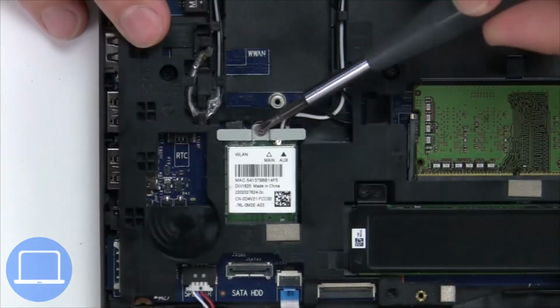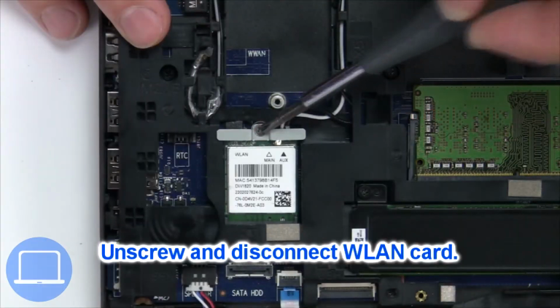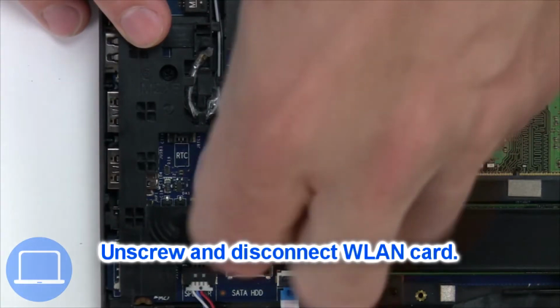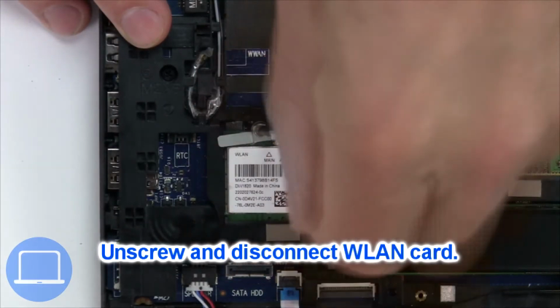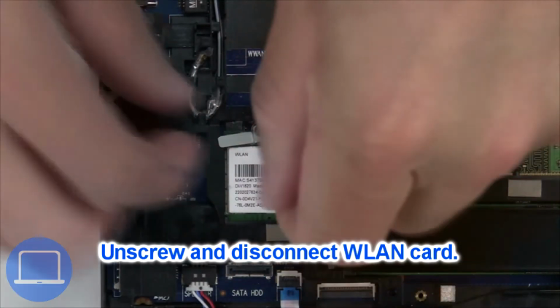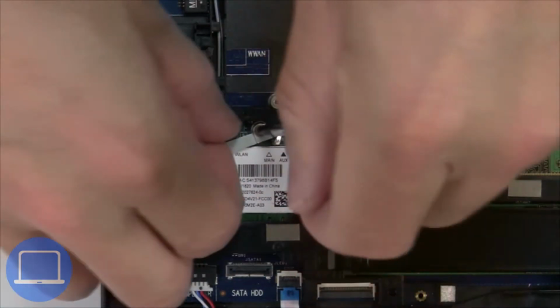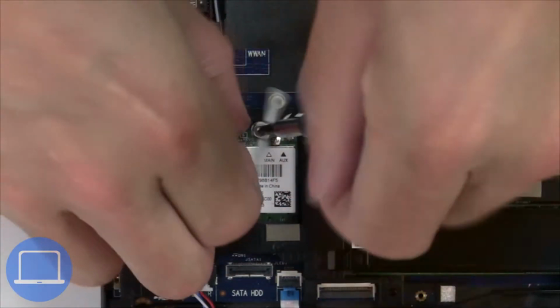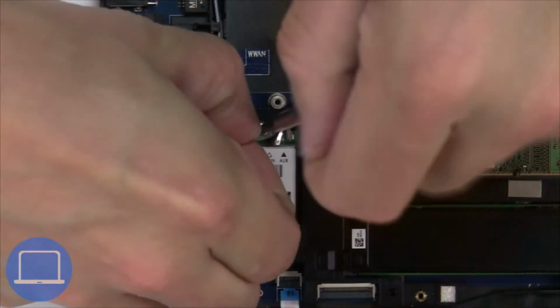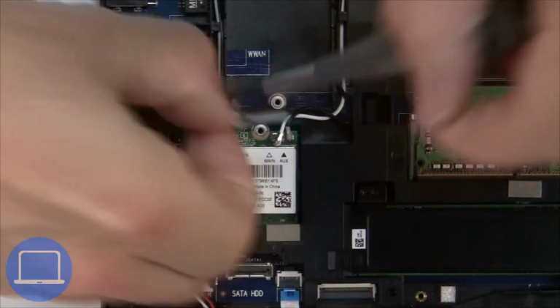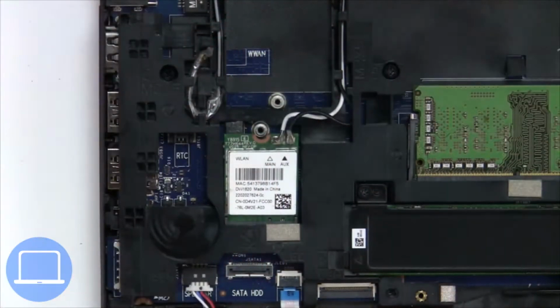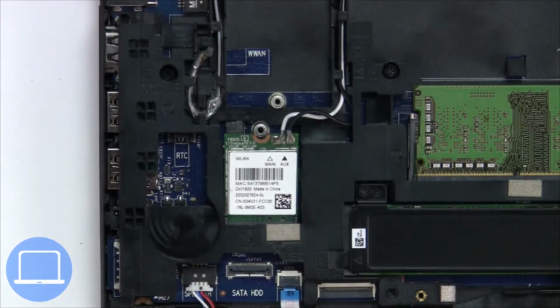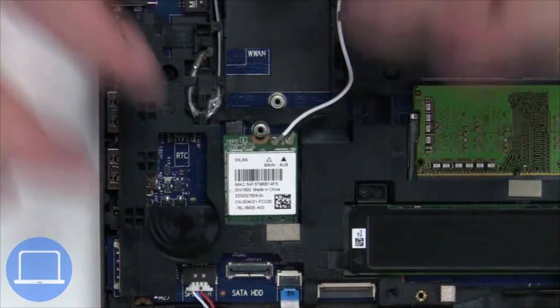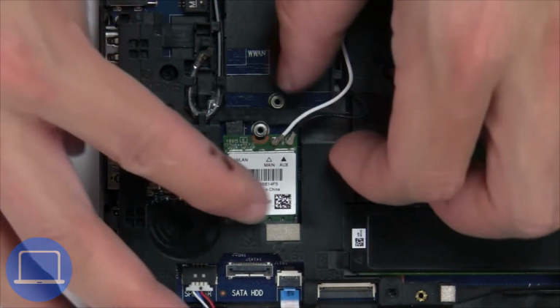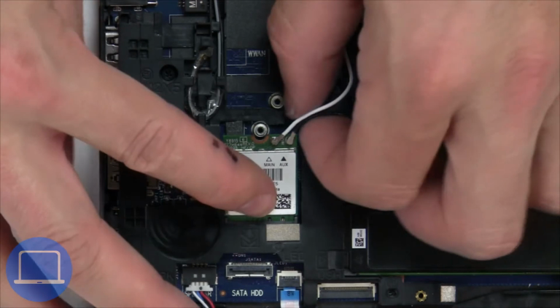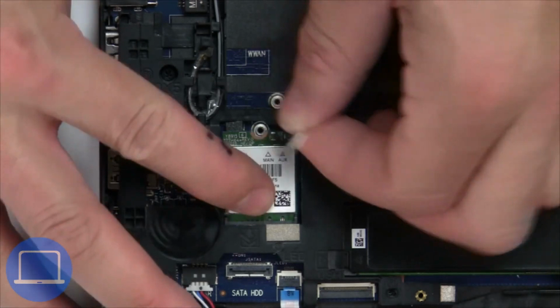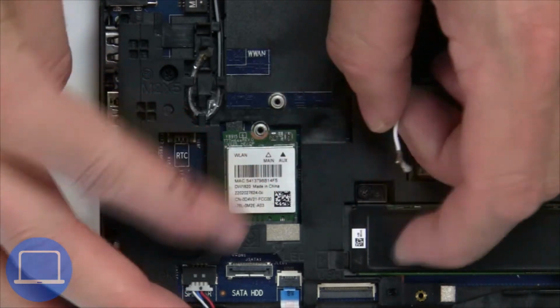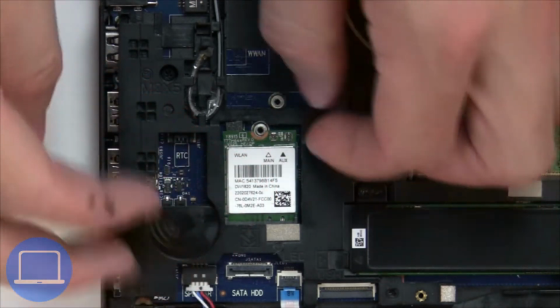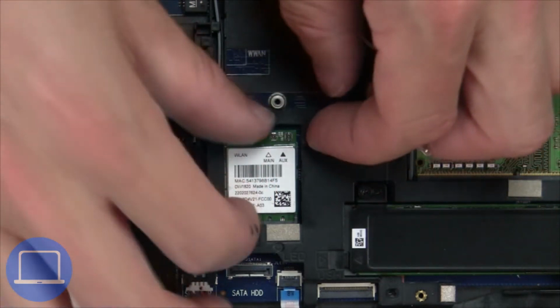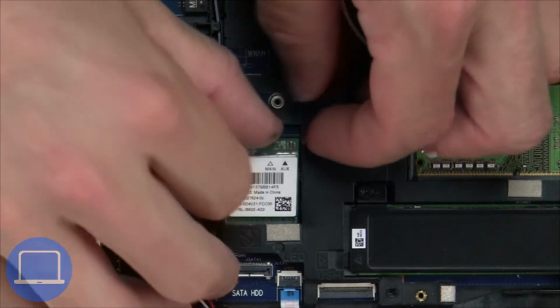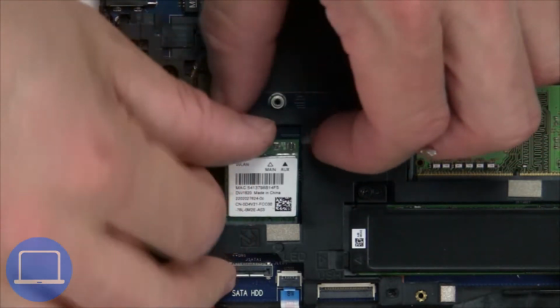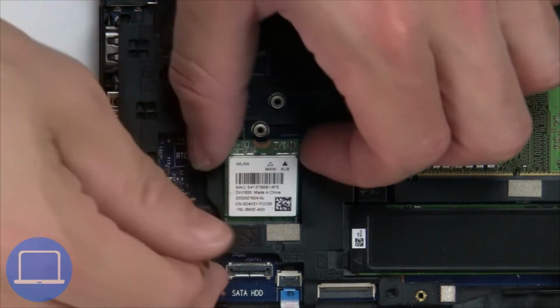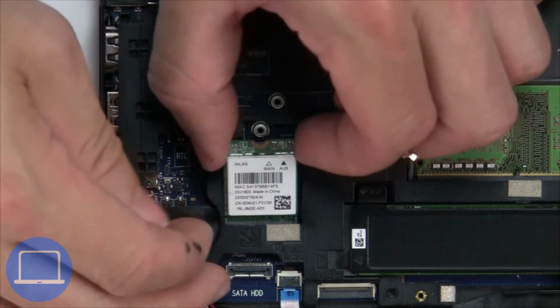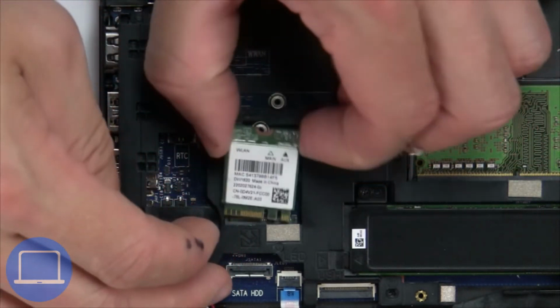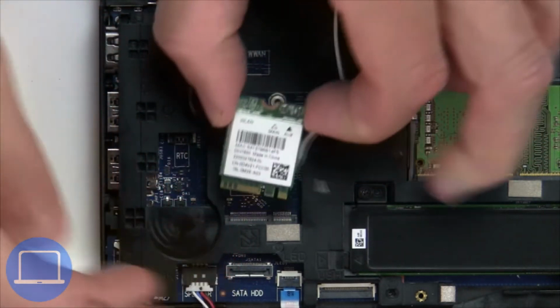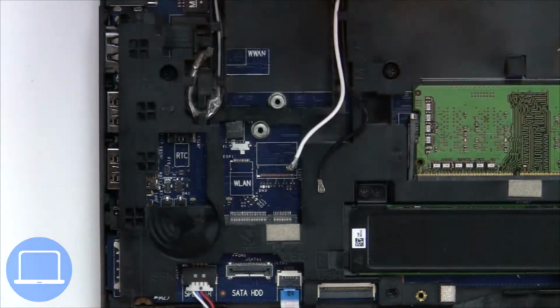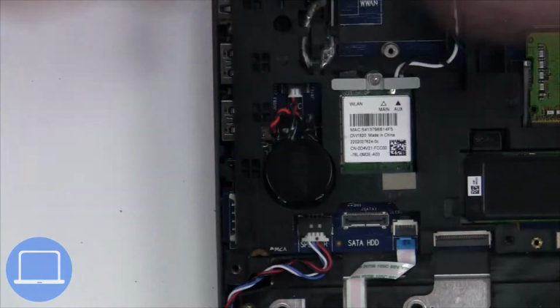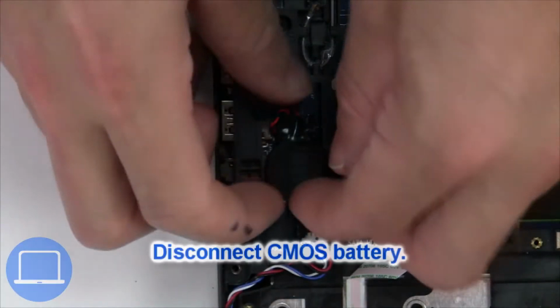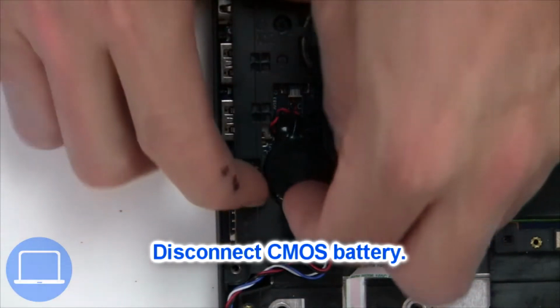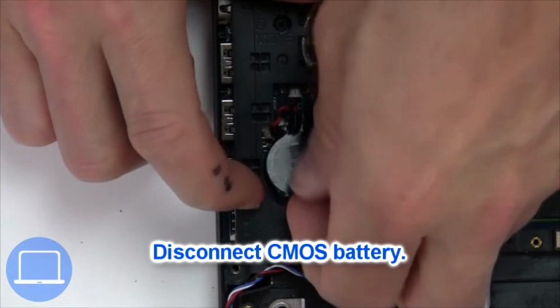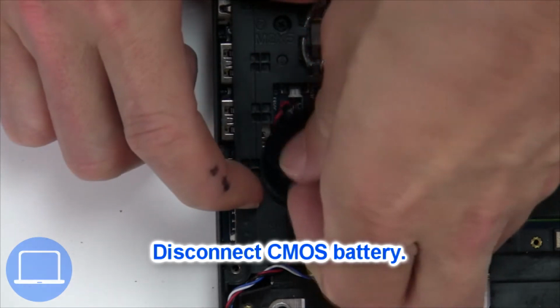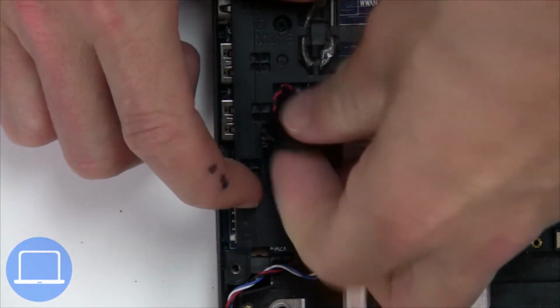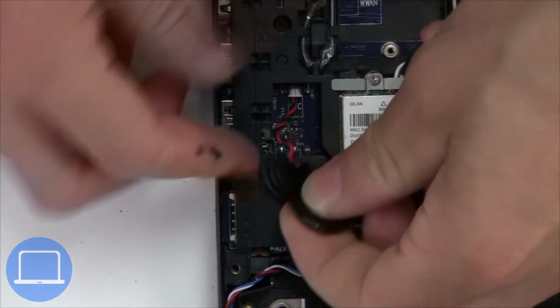Then unscrew and disconnect the wireless card. Next, unplug and remove the CMOS battery.